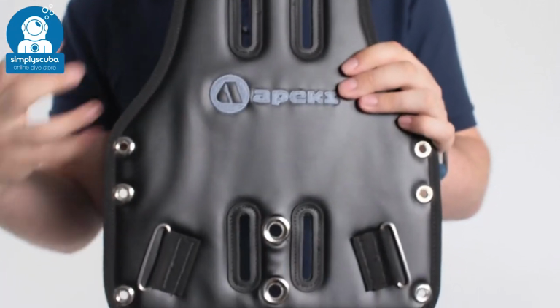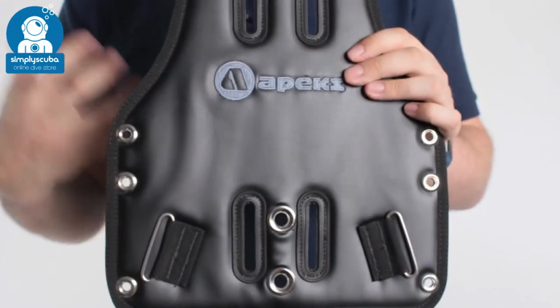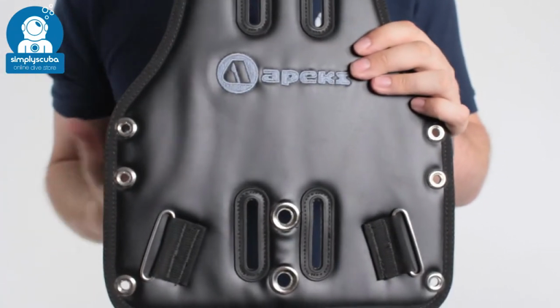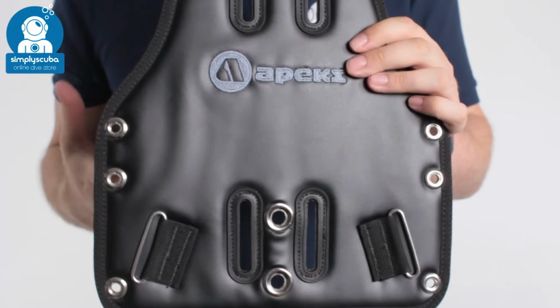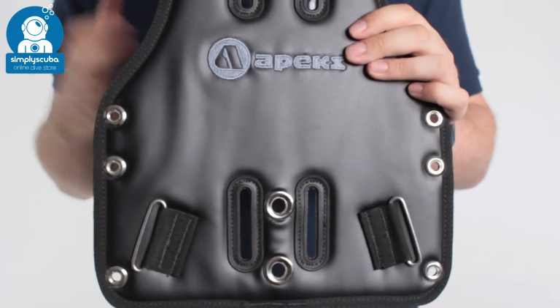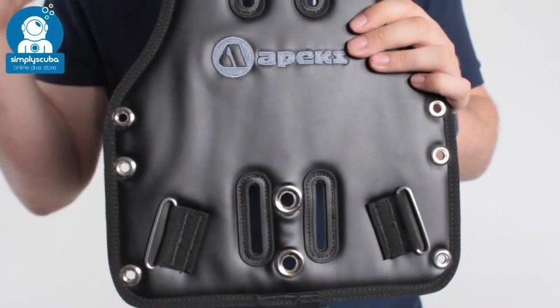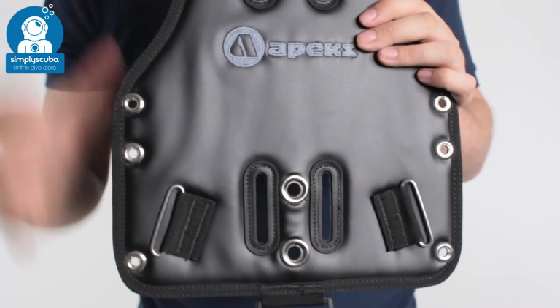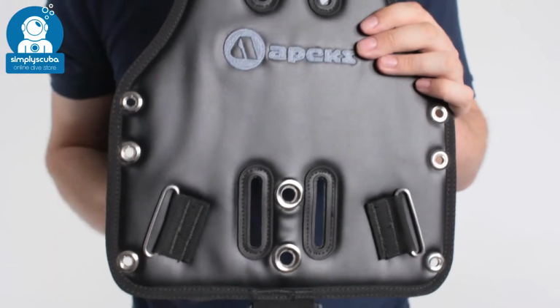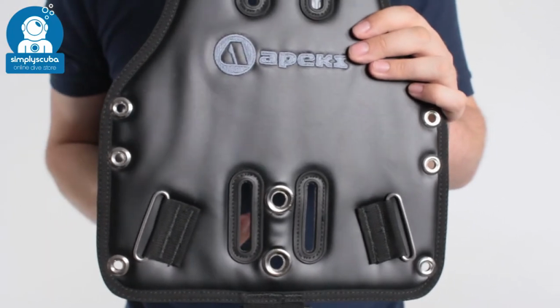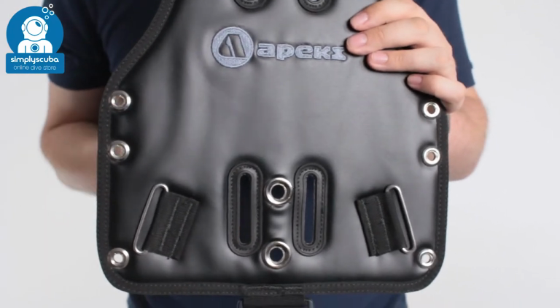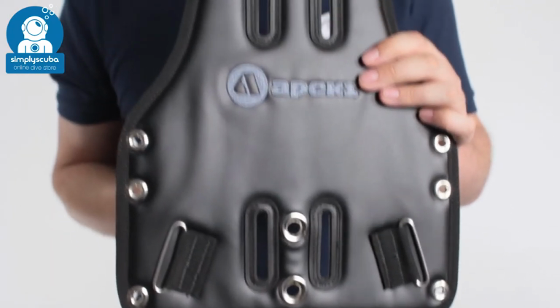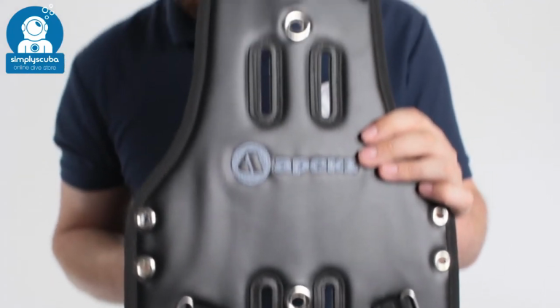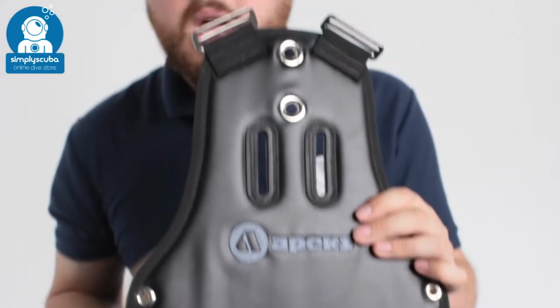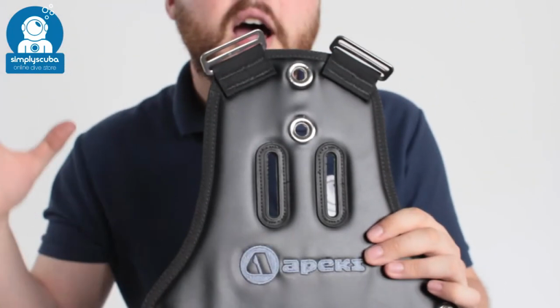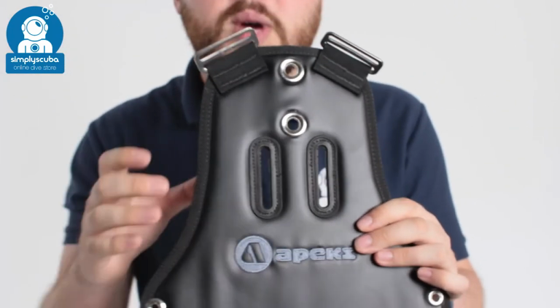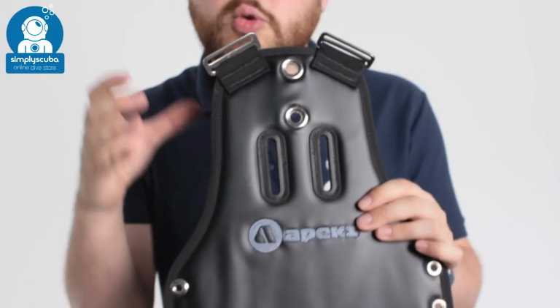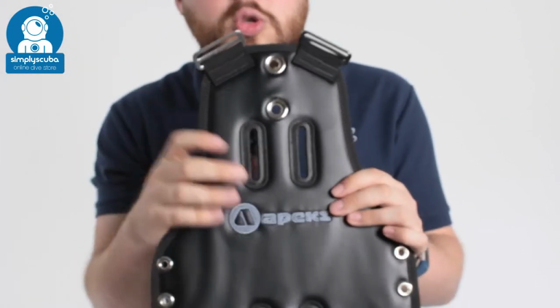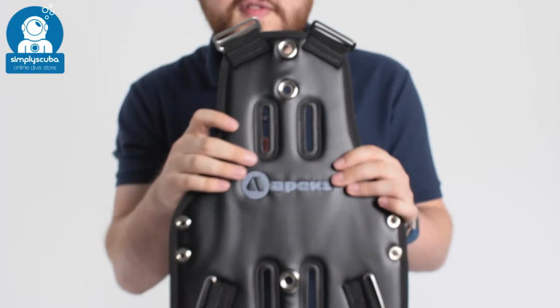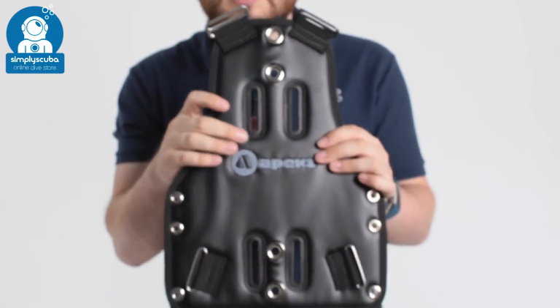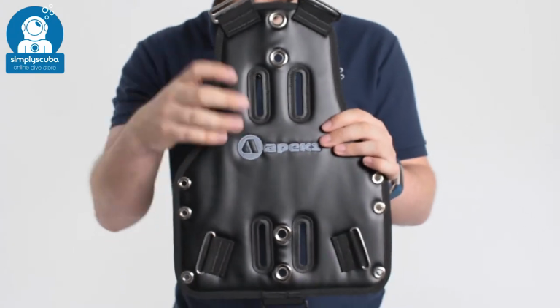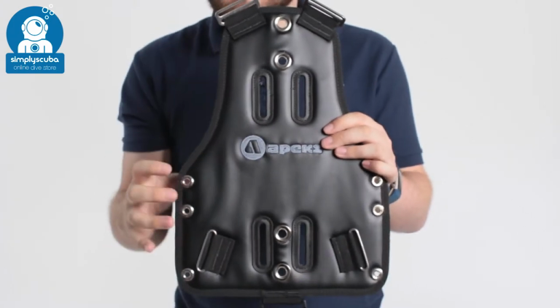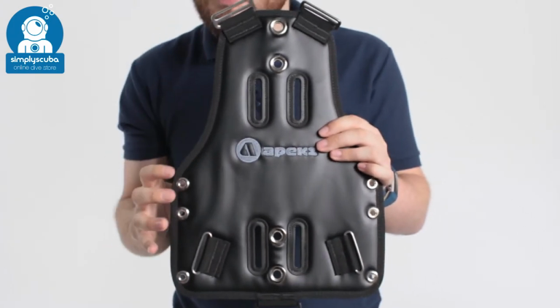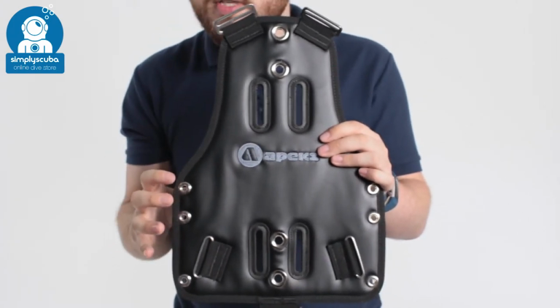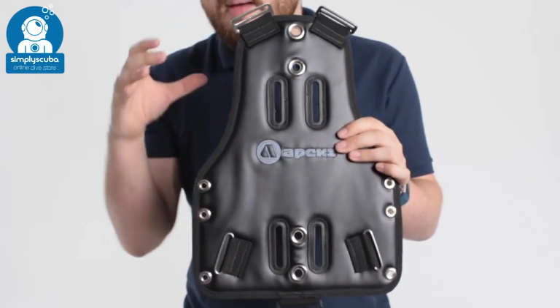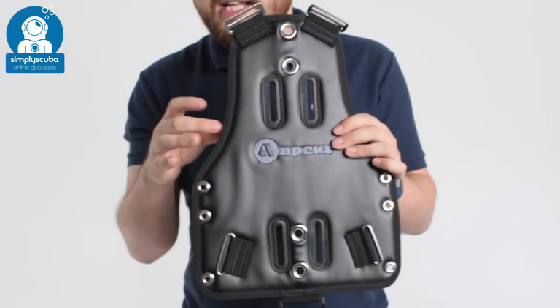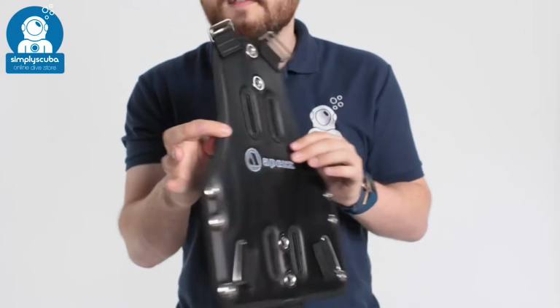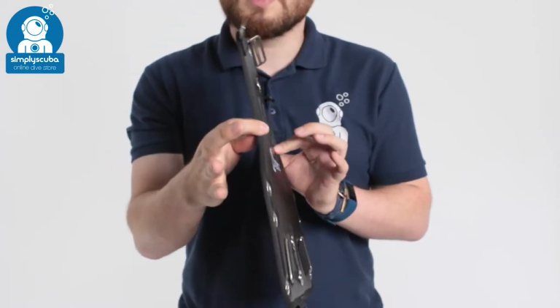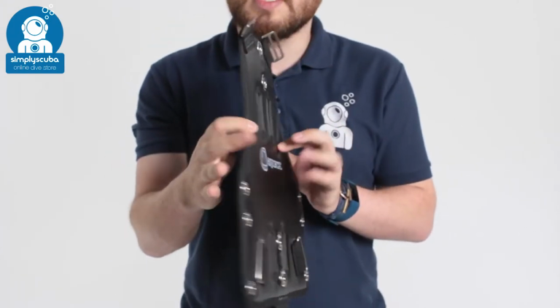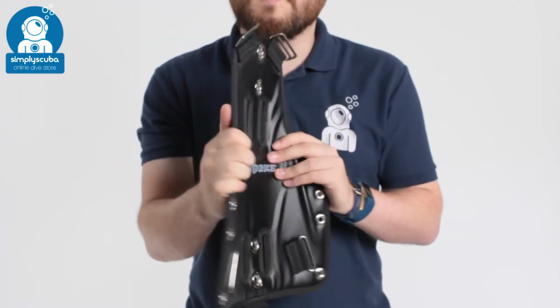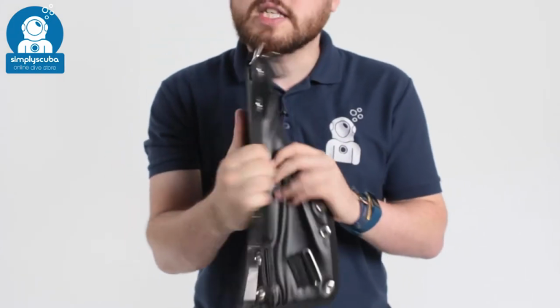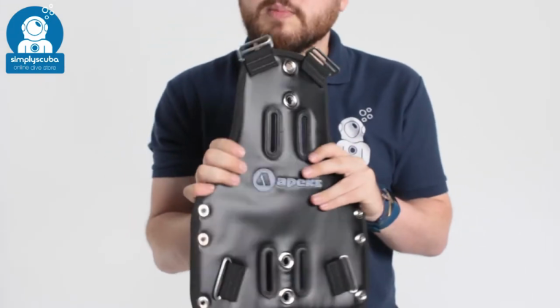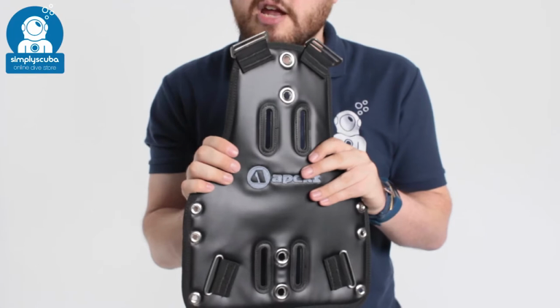This is more for the travelling diver because it's incredibly lightweight compared to the two. It still has all the usual features and all the attachment points, but it's in a very thin and flexible material.